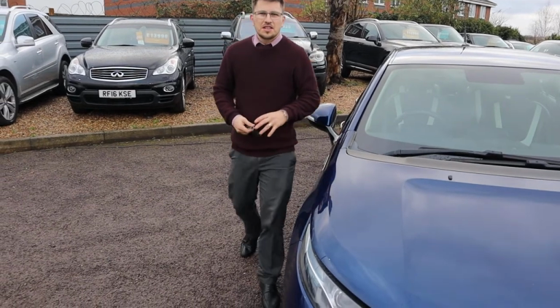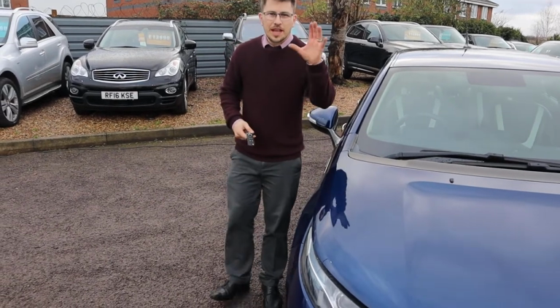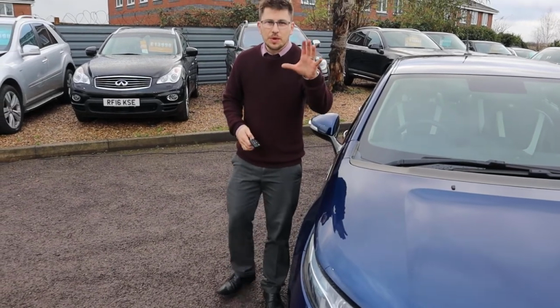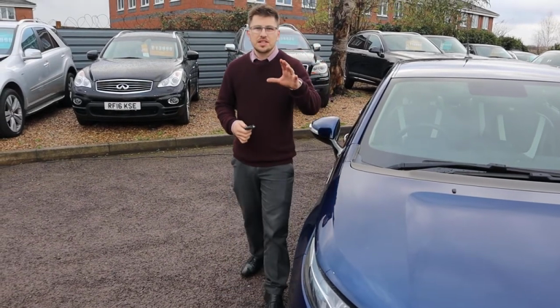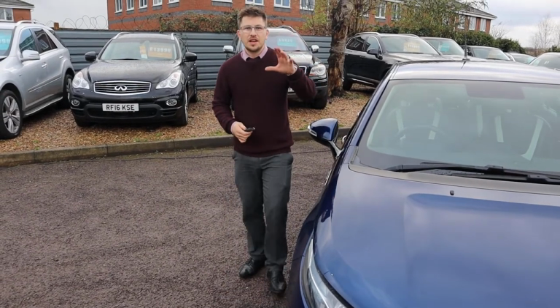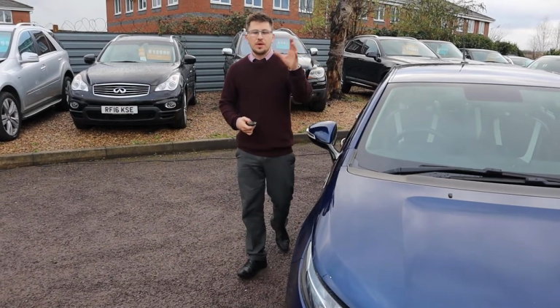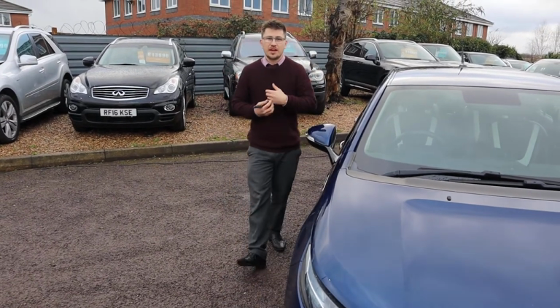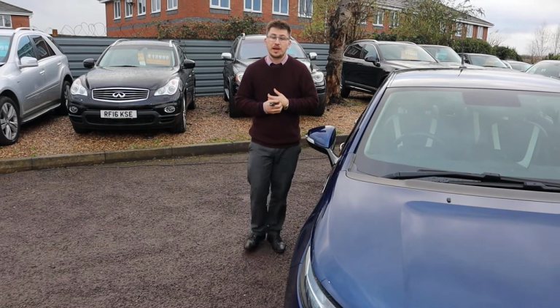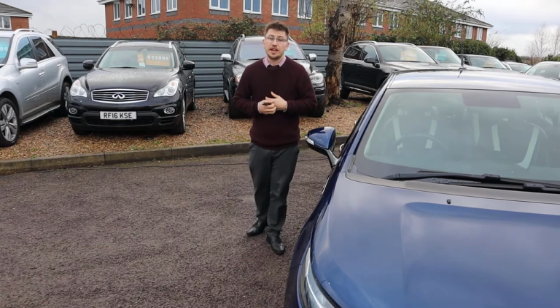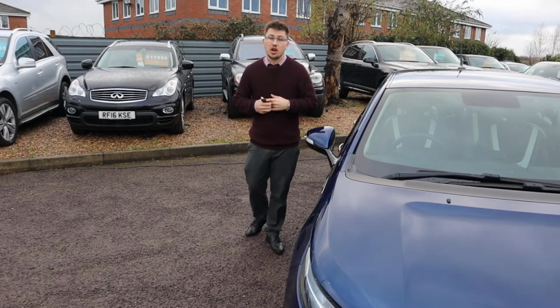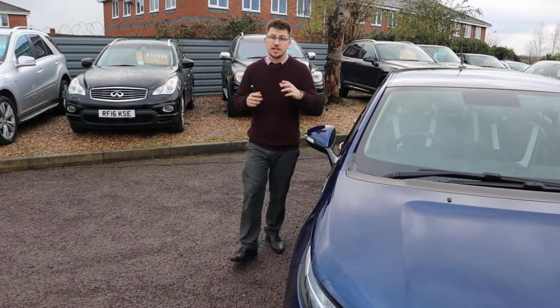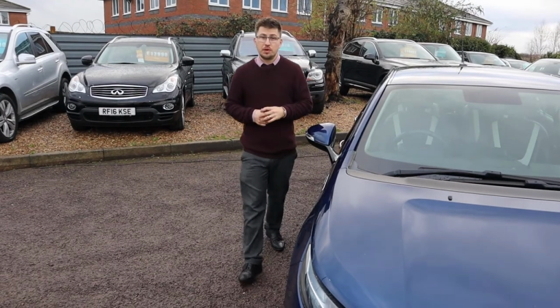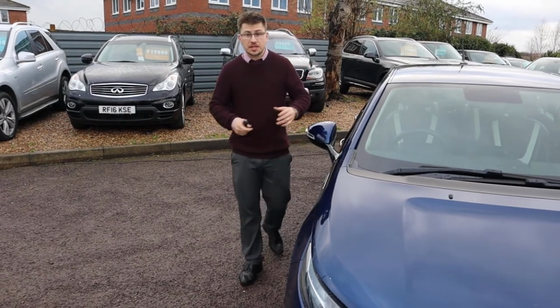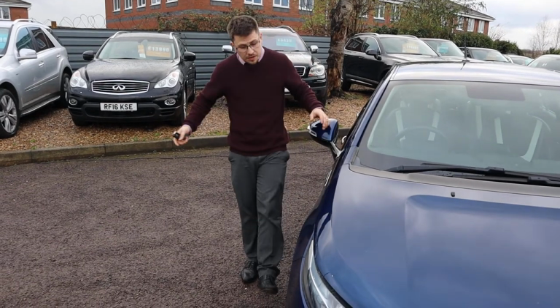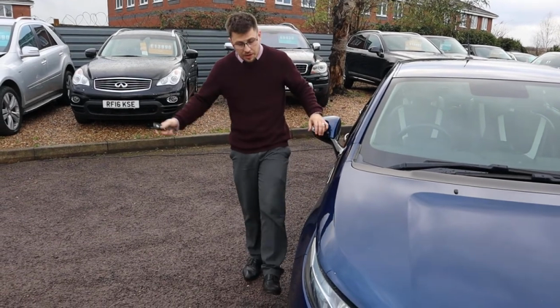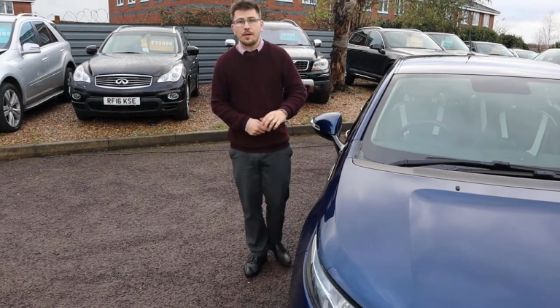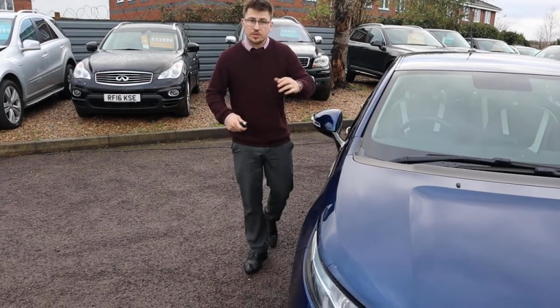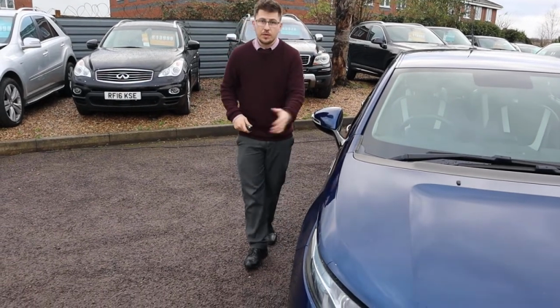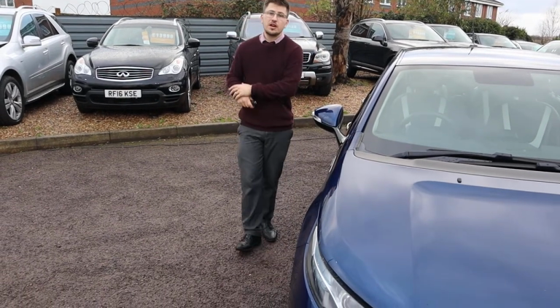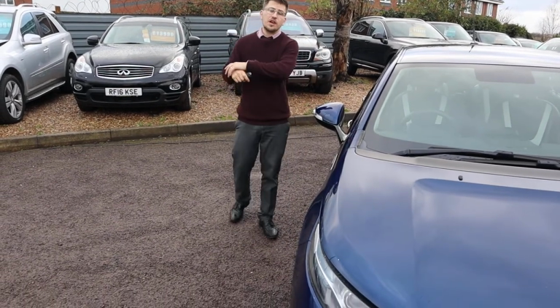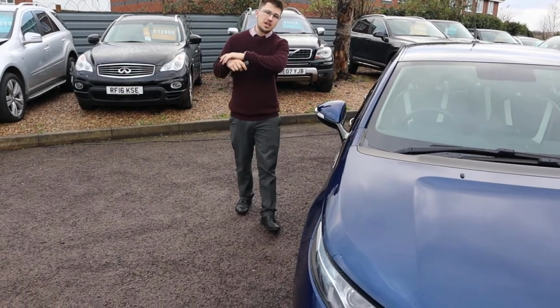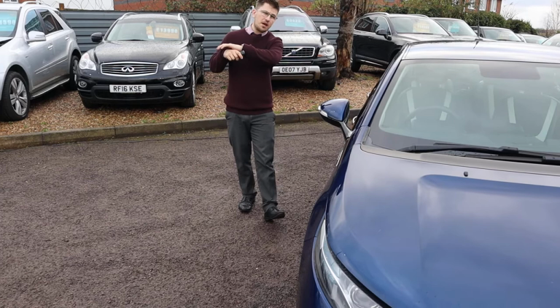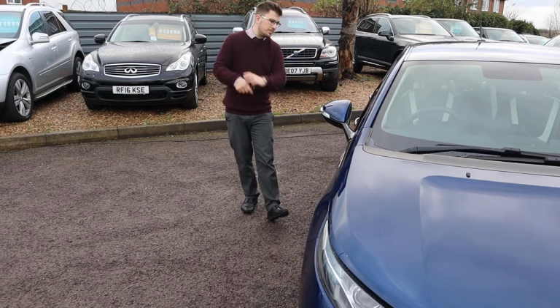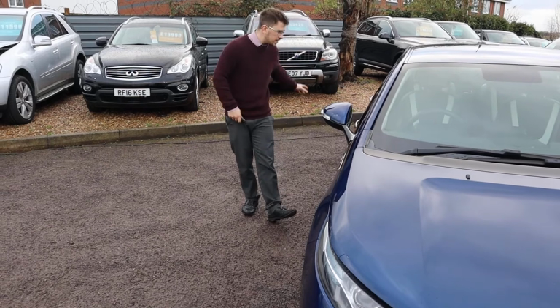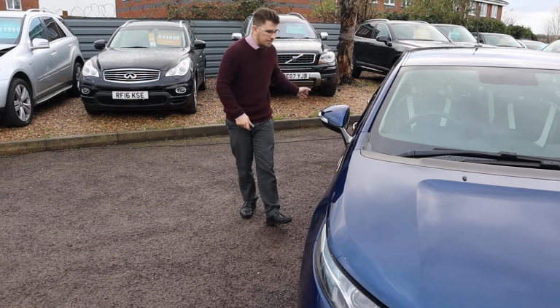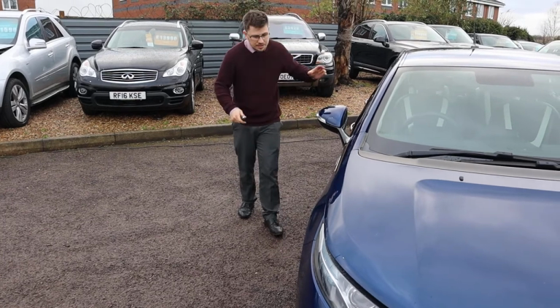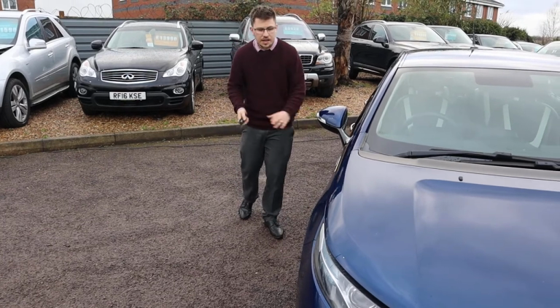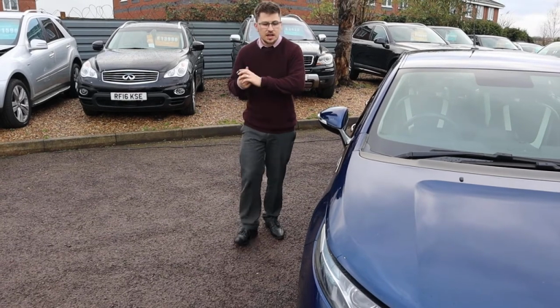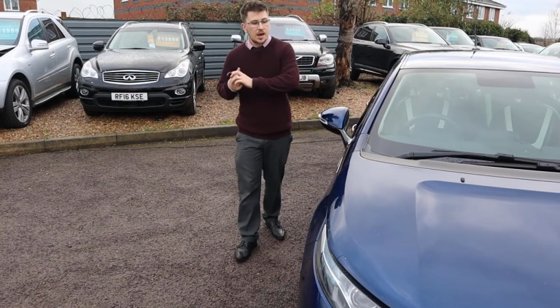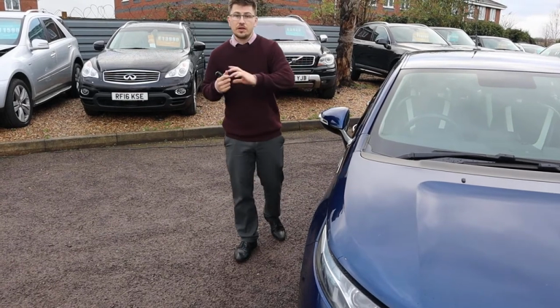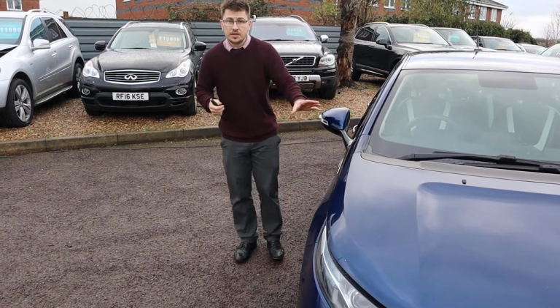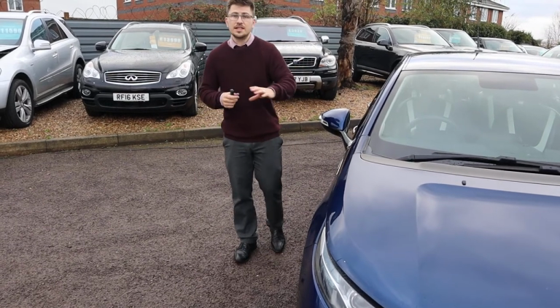So when it came to us, we did our inspection on it — 160 points. The car went on the ramp, we took the wheels off, we checked the health of the brakes, the pads, the tyres, and it went on a road test.